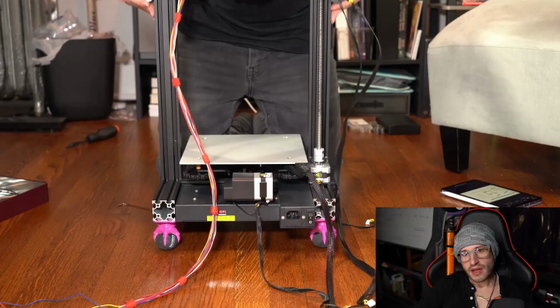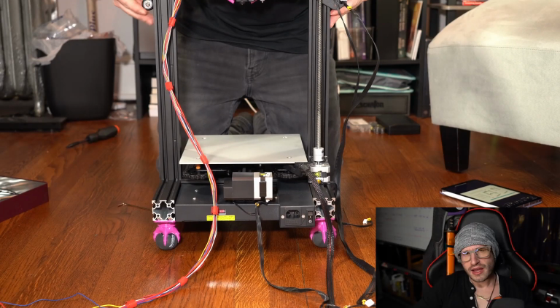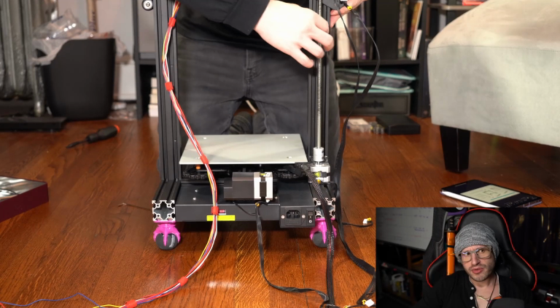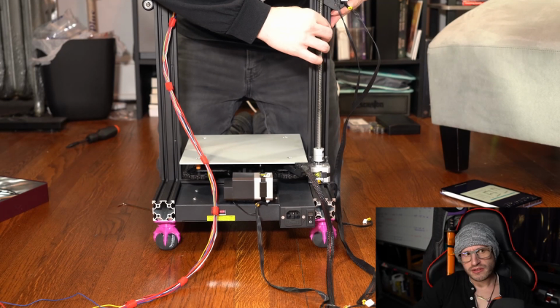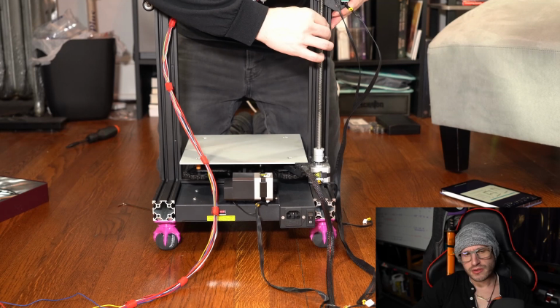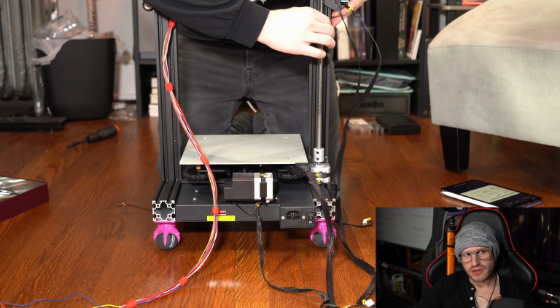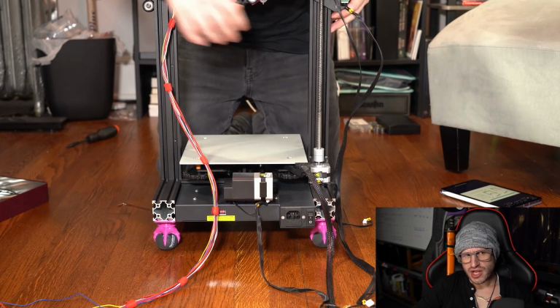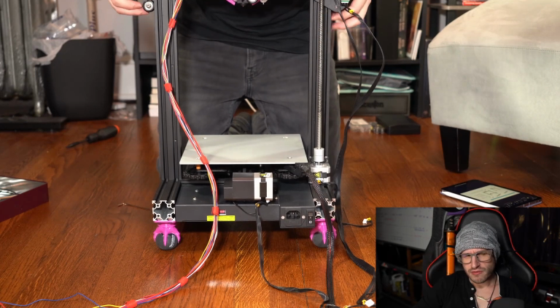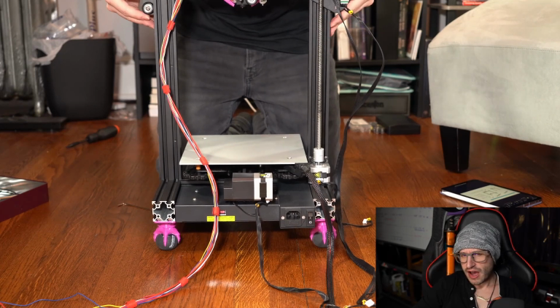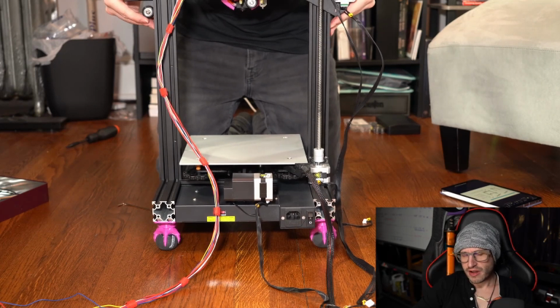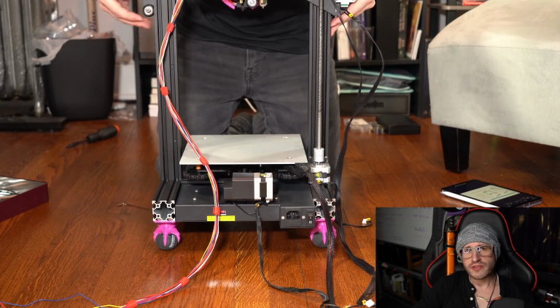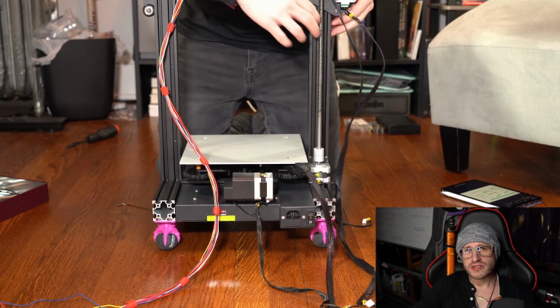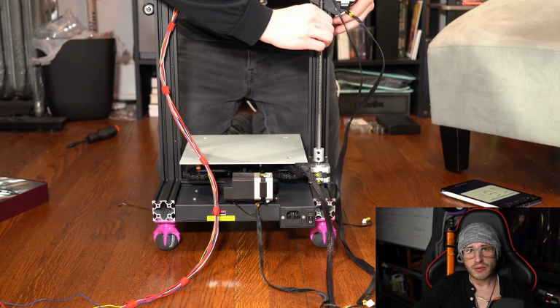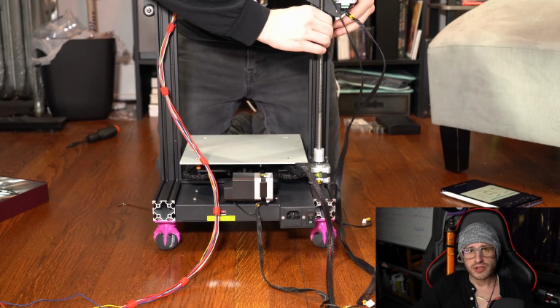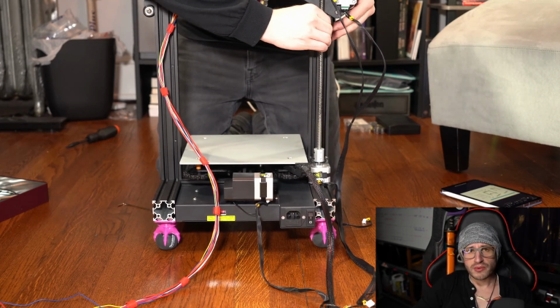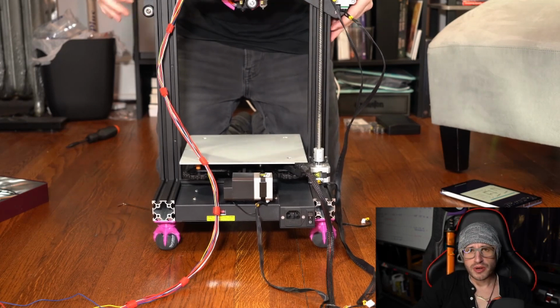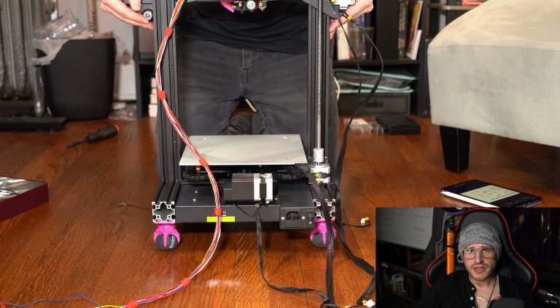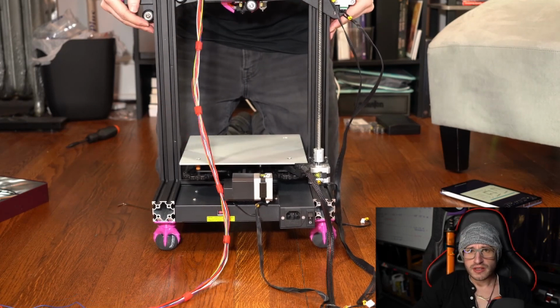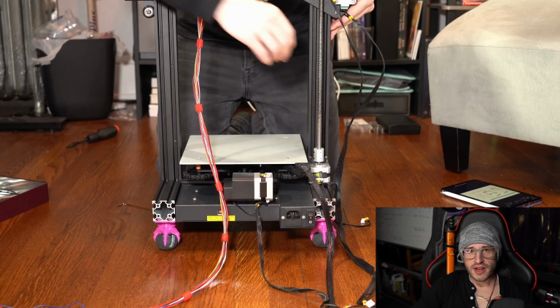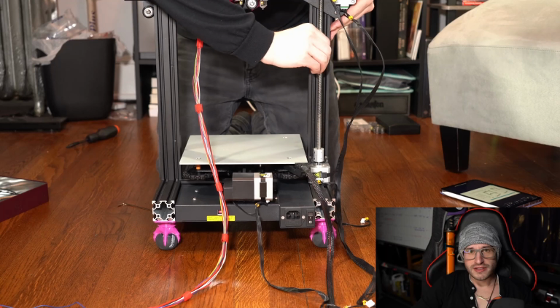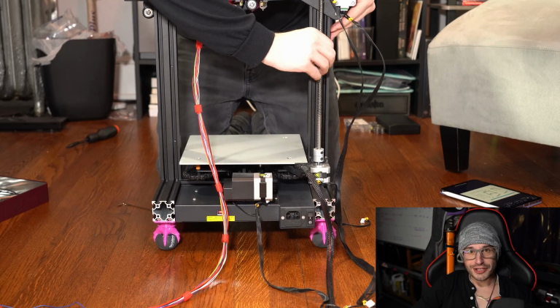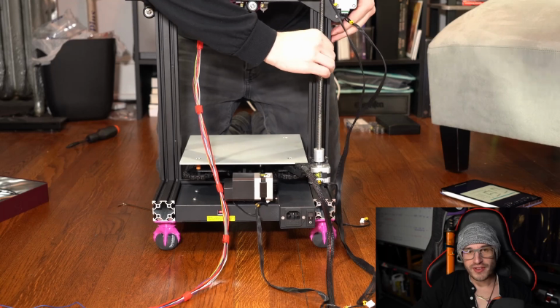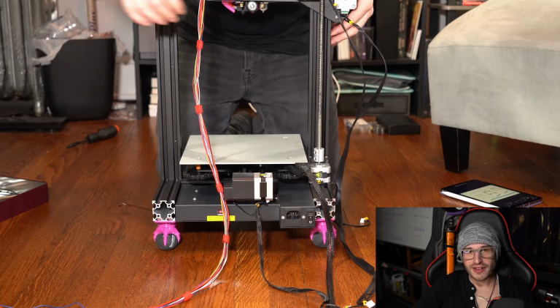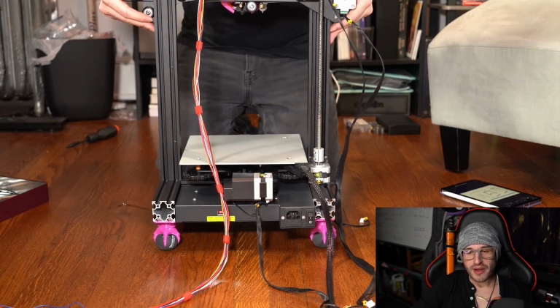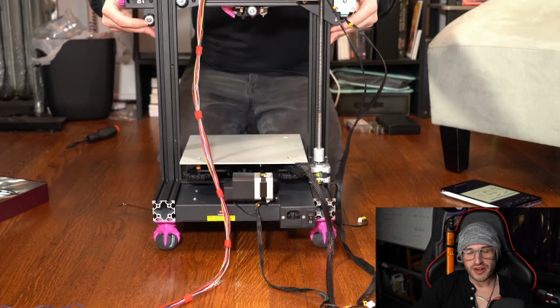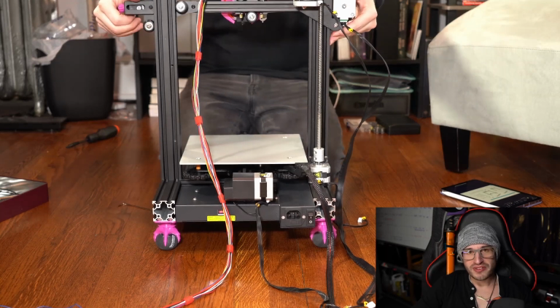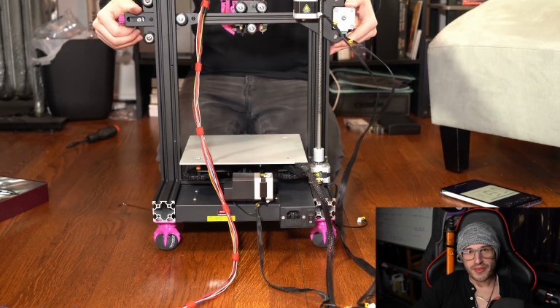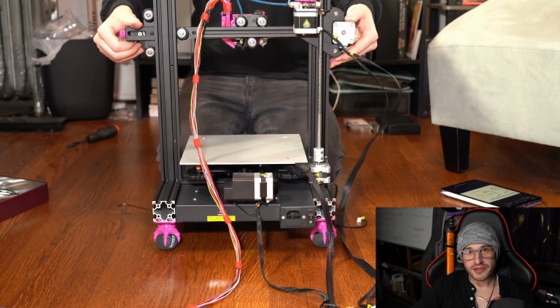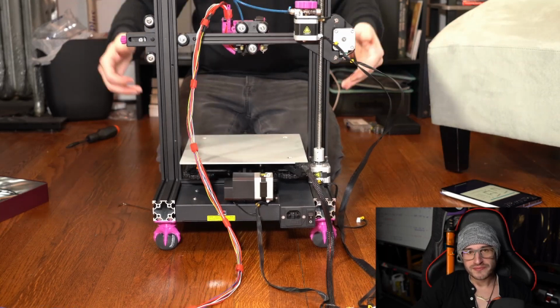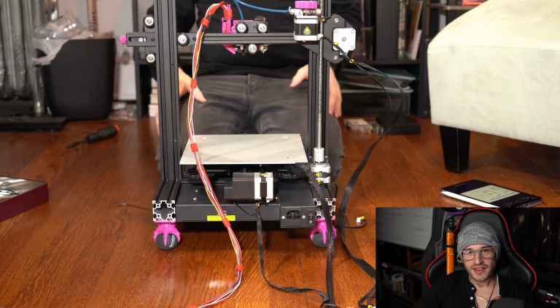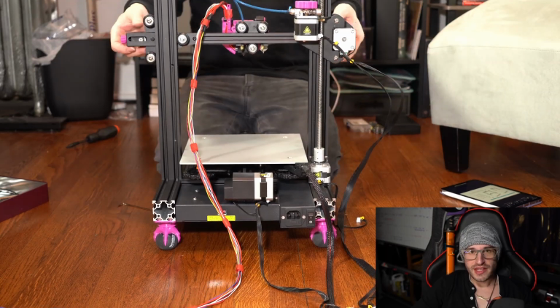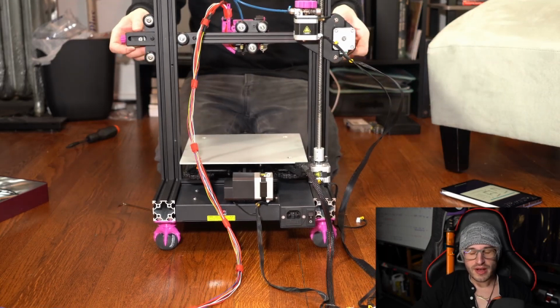I had previously used the Gen 5, and that one worked pretty well, but this one has an additional fan that I wanted to add, so even better.